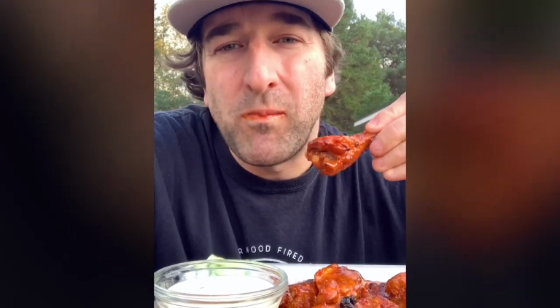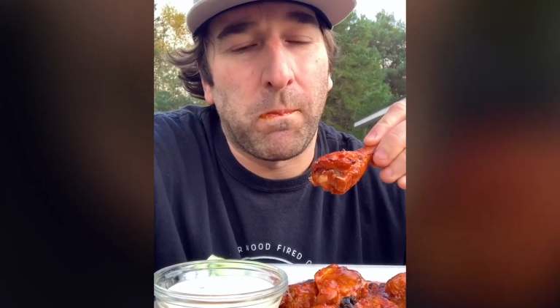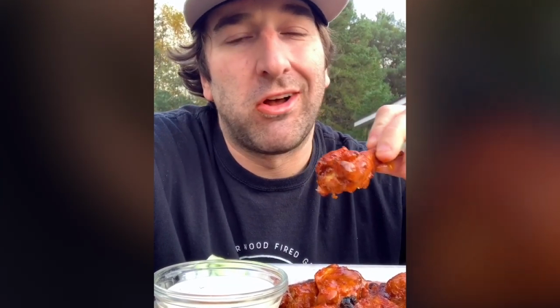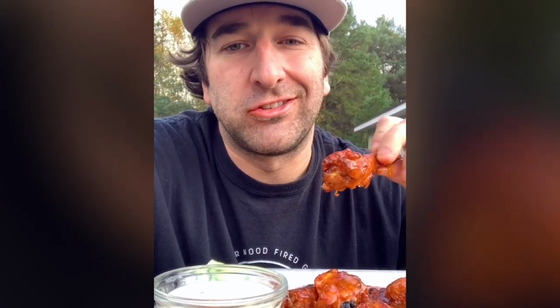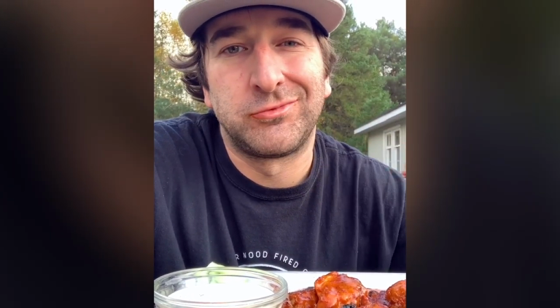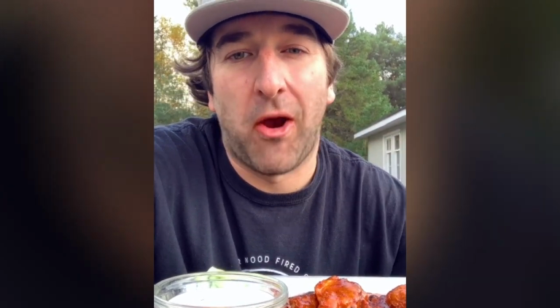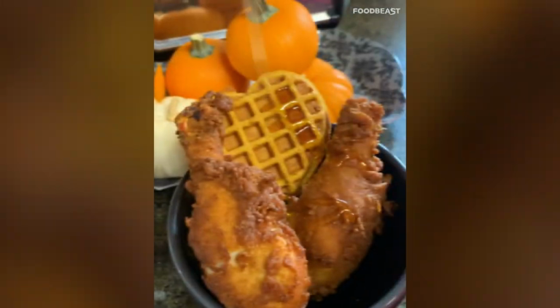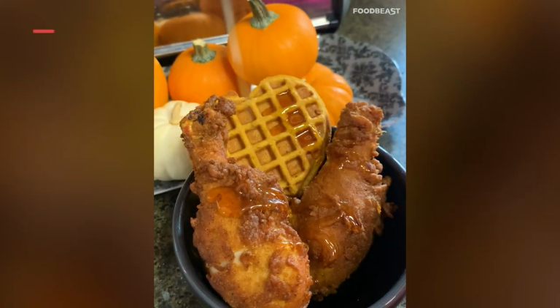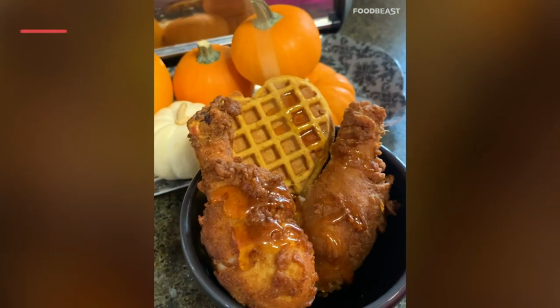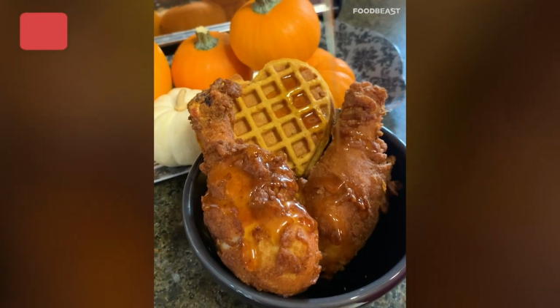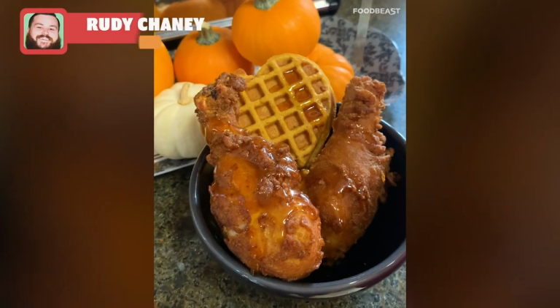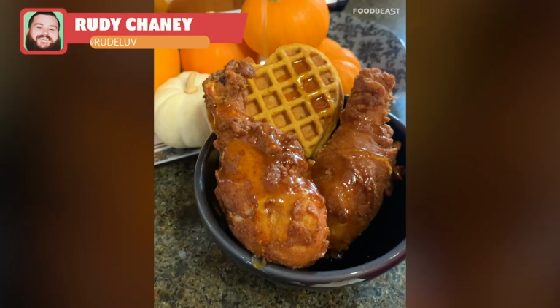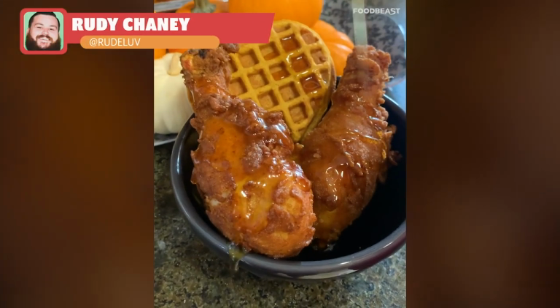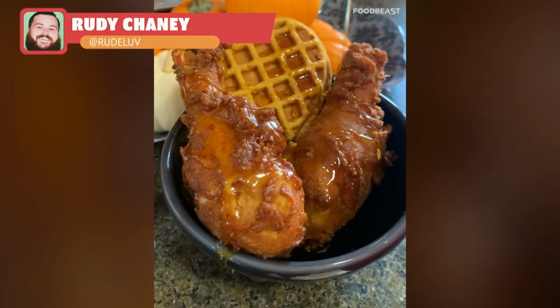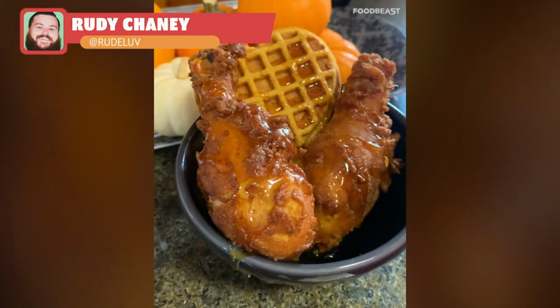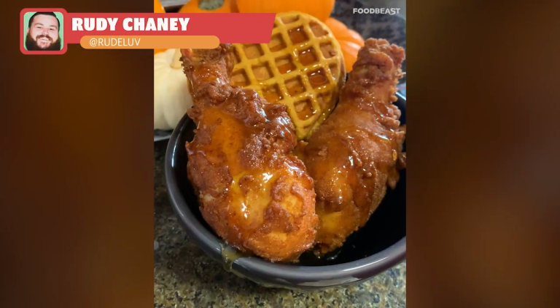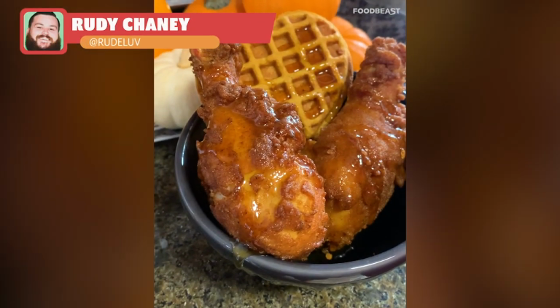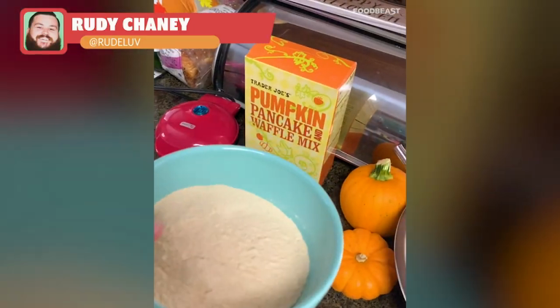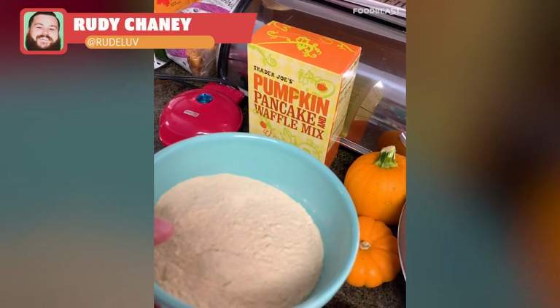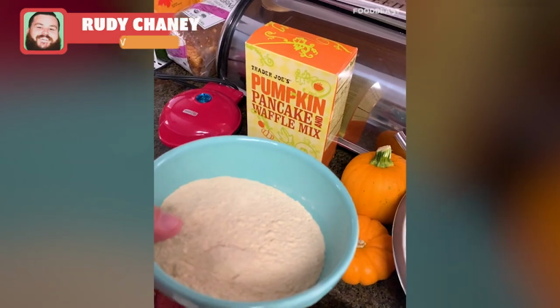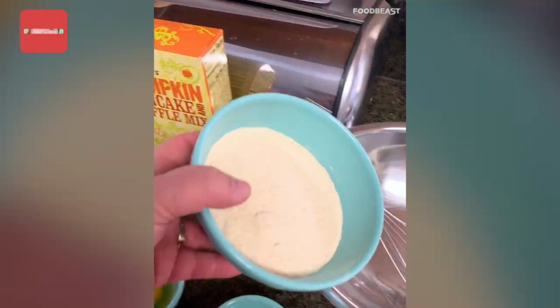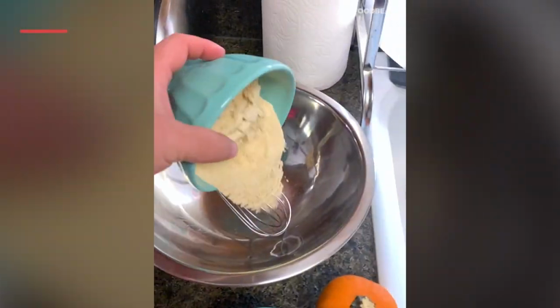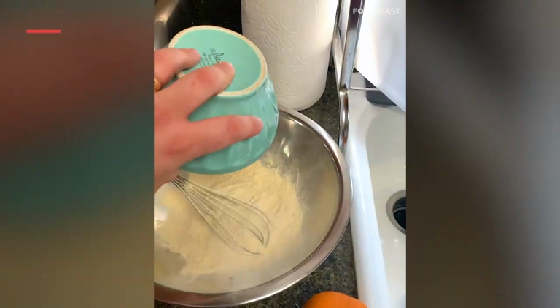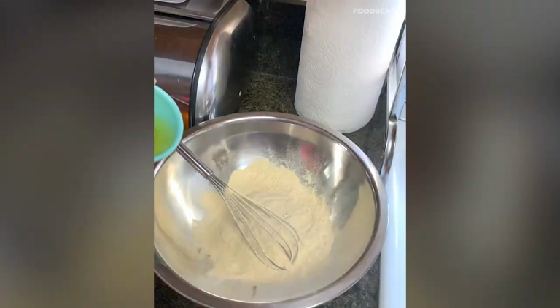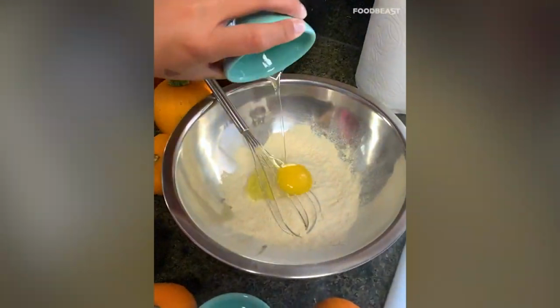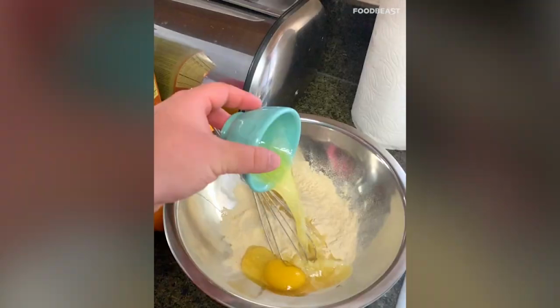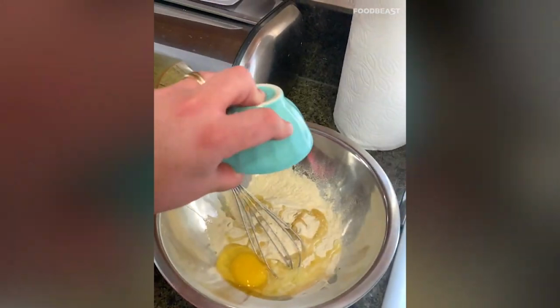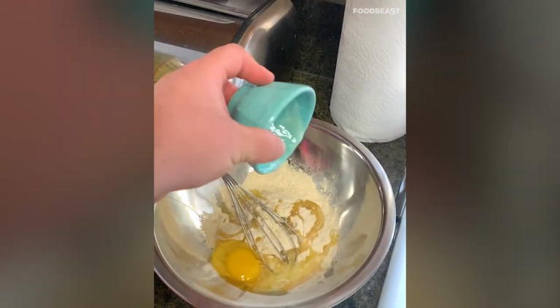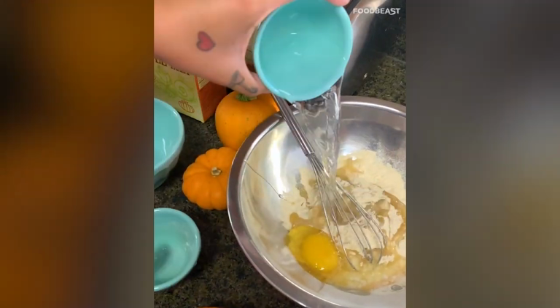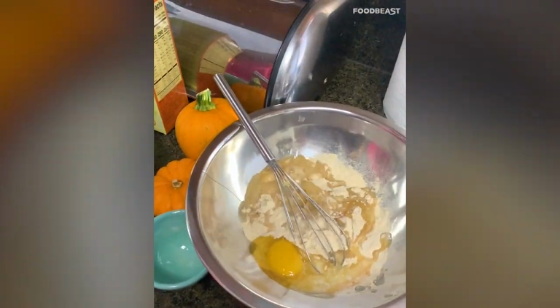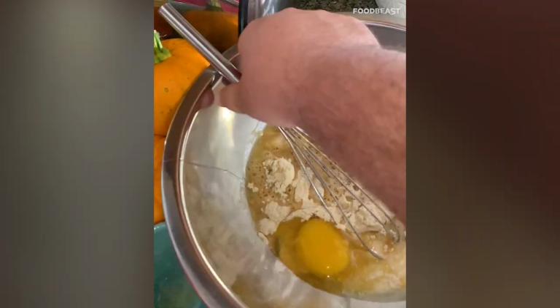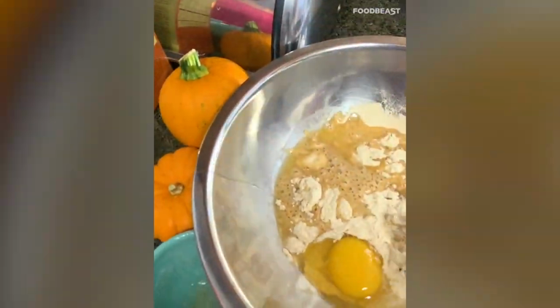We're going to make pumpkin spice wings on pumpkin spice waffles. Take your pumpkin mix, dump that in with an egg, a little bit of butter, and some water, and whisk it all together.